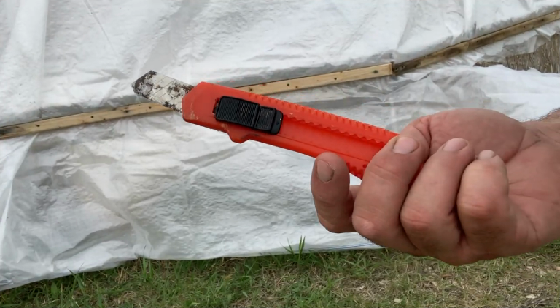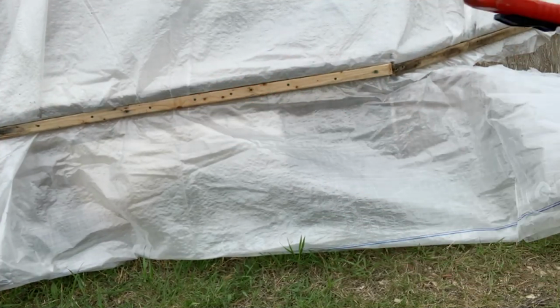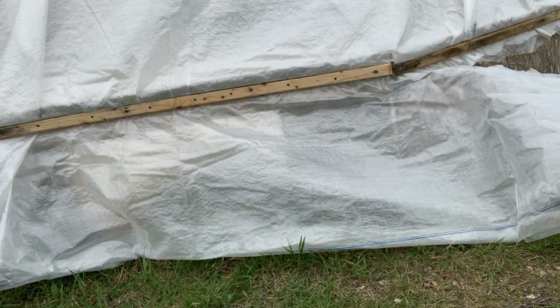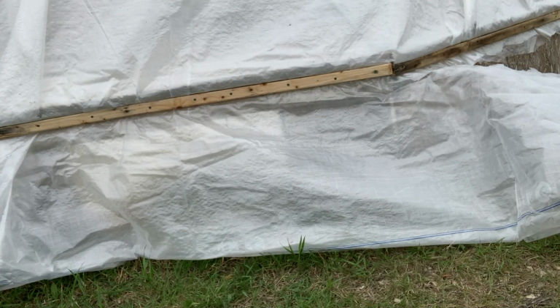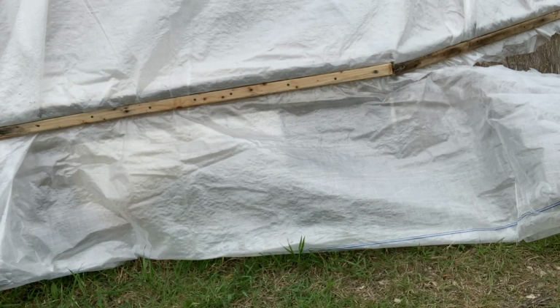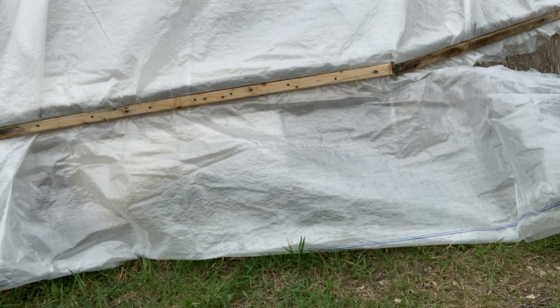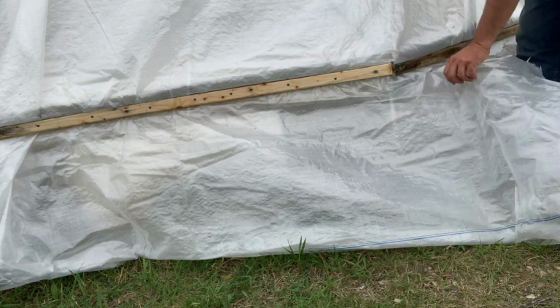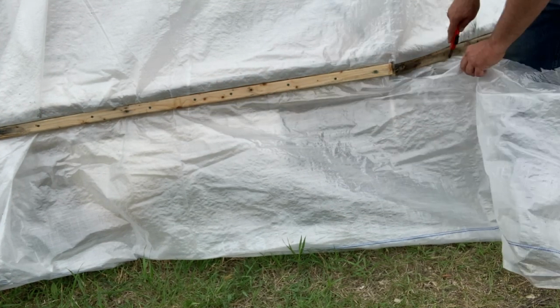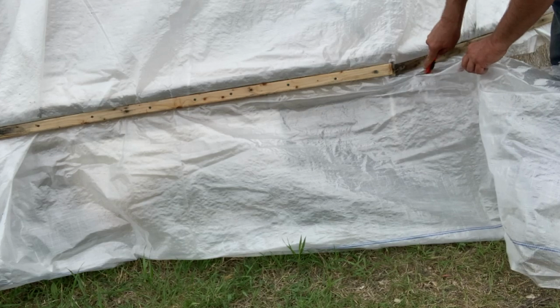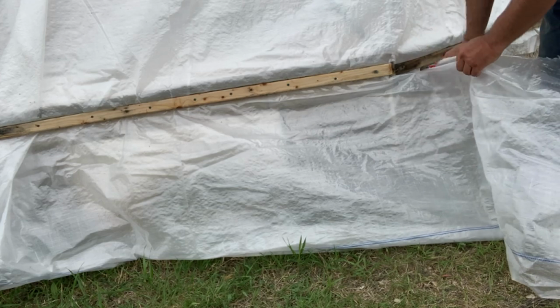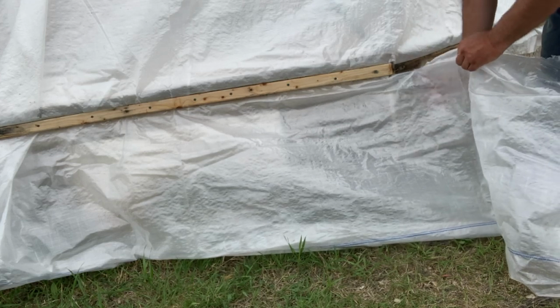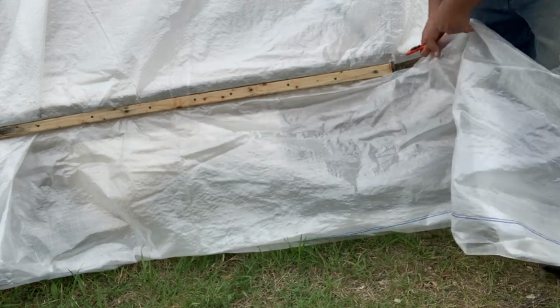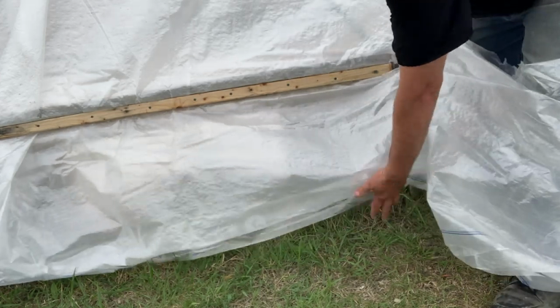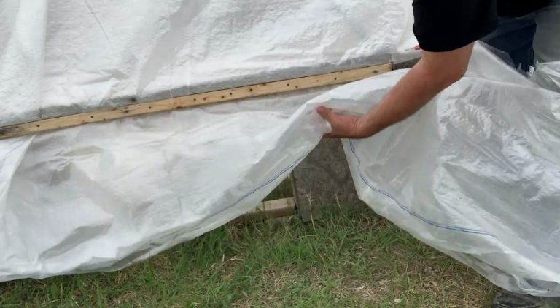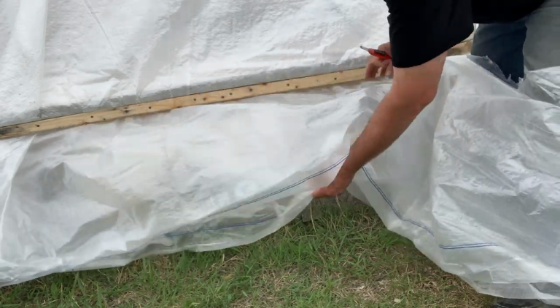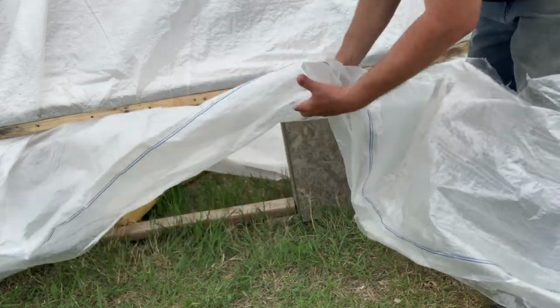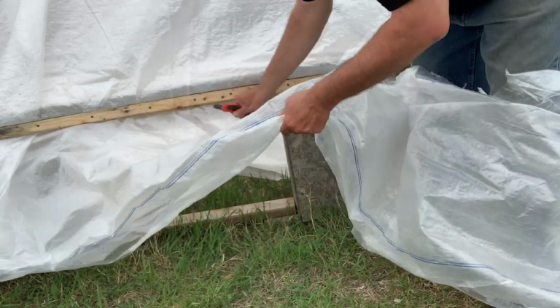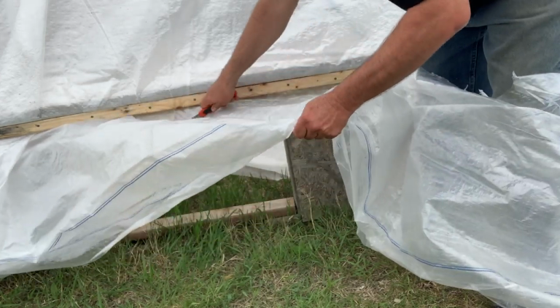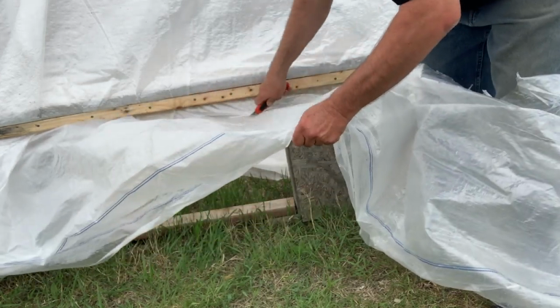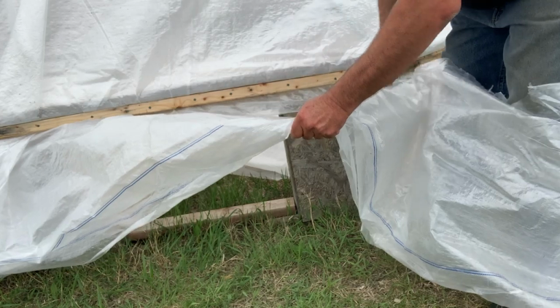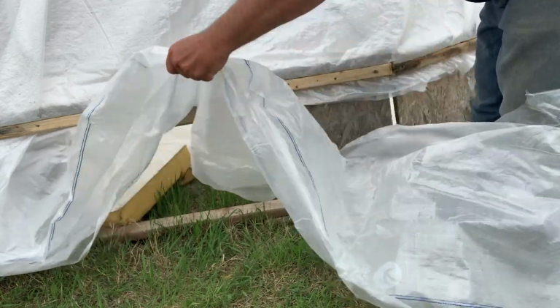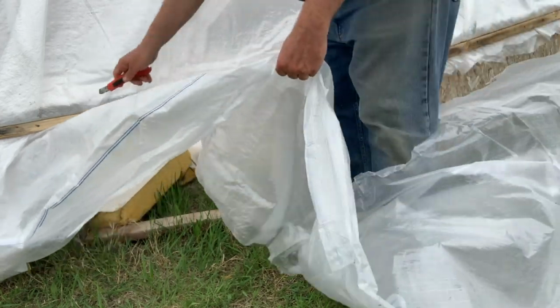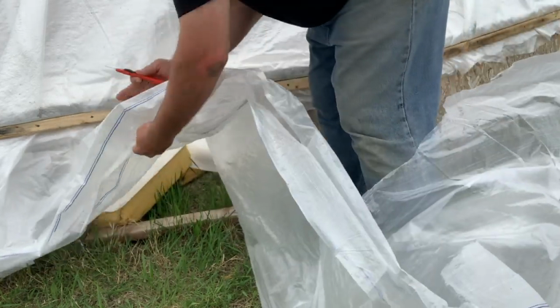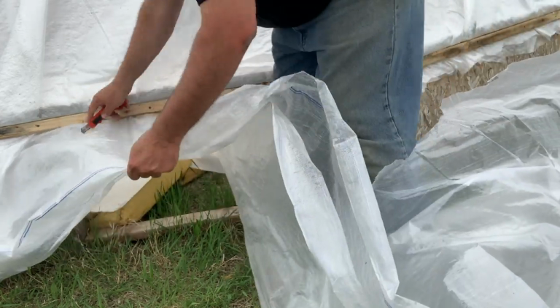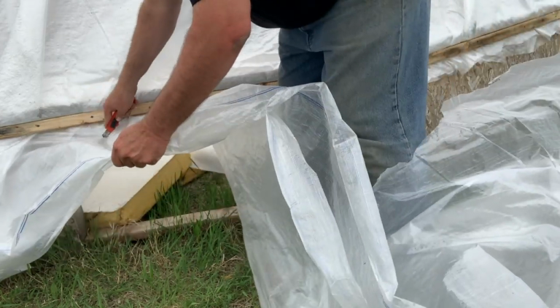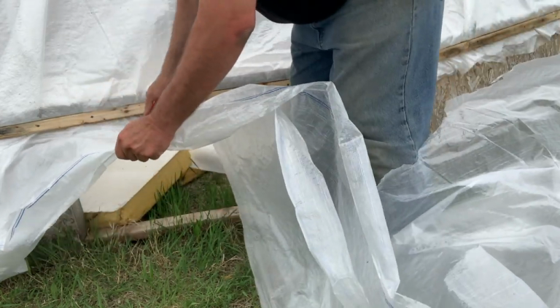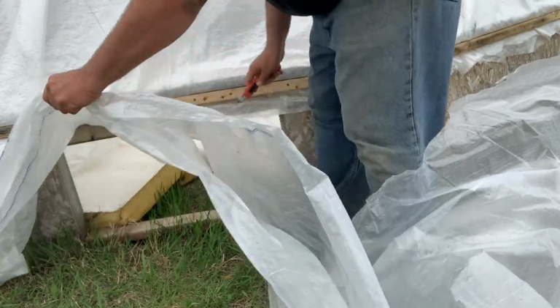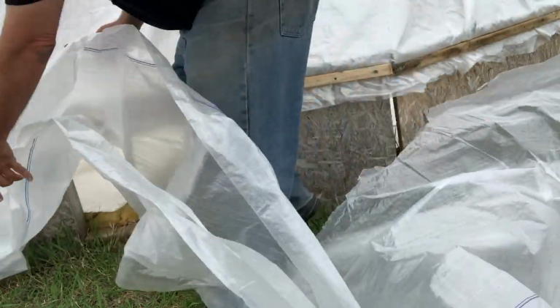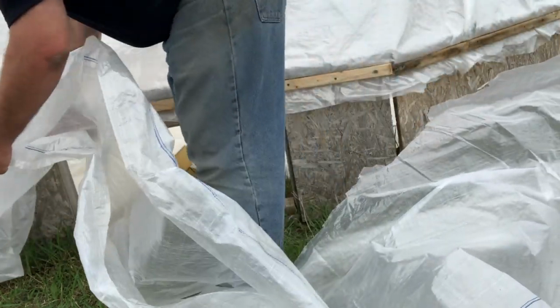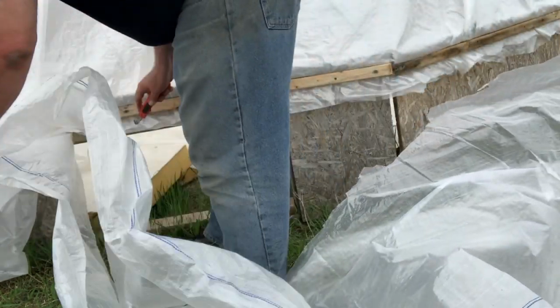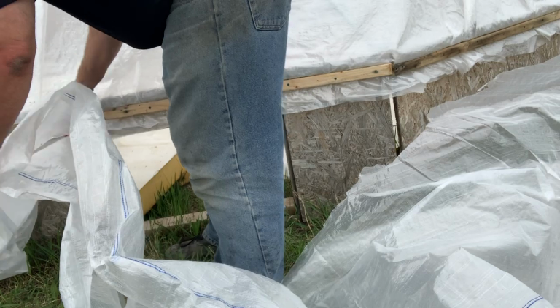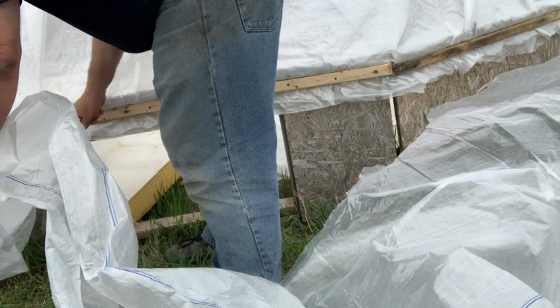No fancy tools here — just an old X-Acto knife to cut the plastic. It's actually amazing how easy it cuts with a sharp blade. You simply run around the whole greenhouse and trim it up to proper specs and you're done.